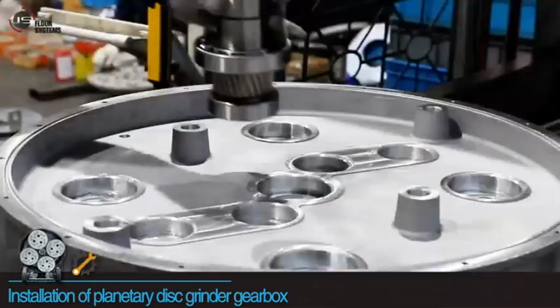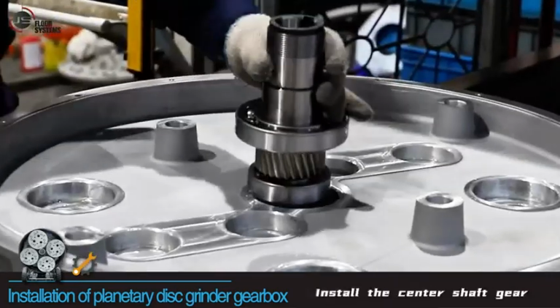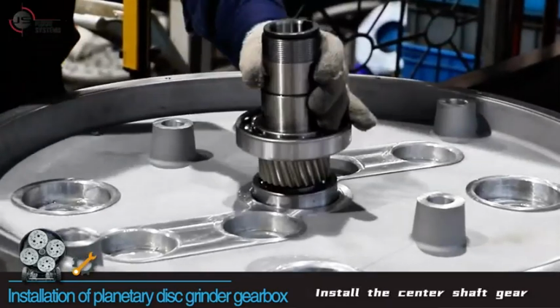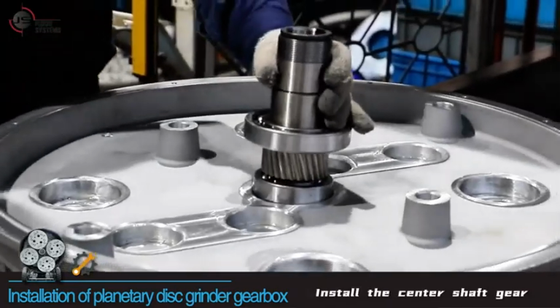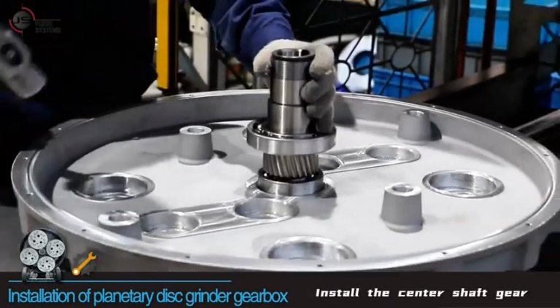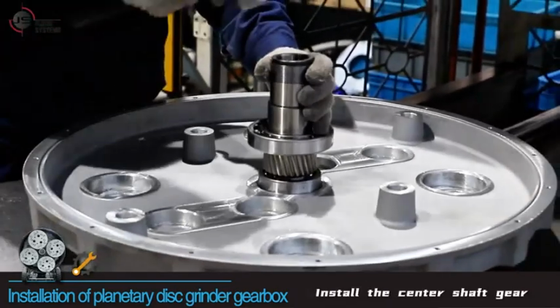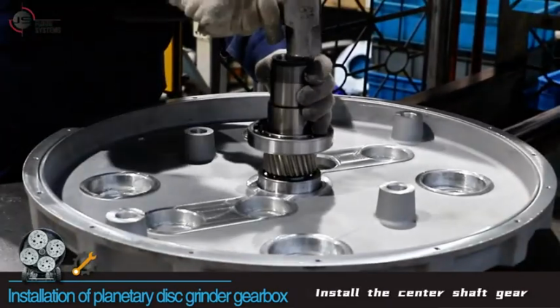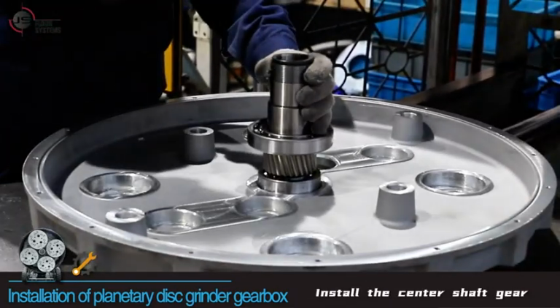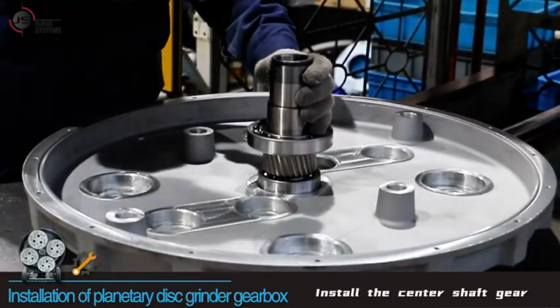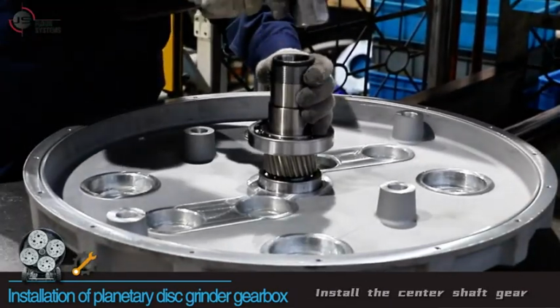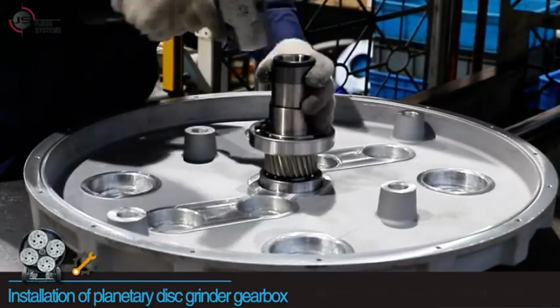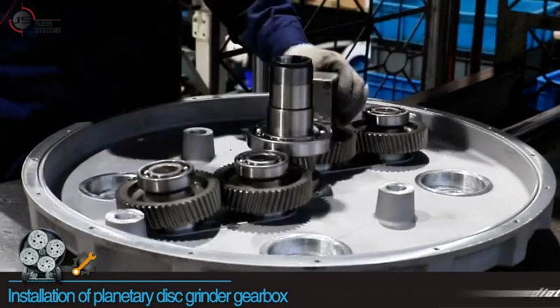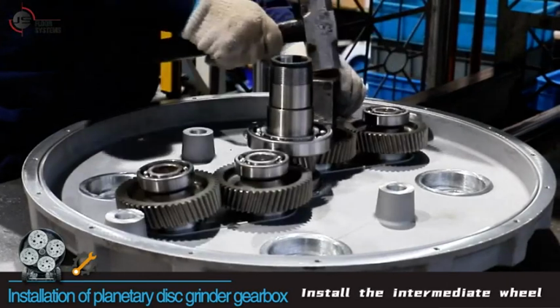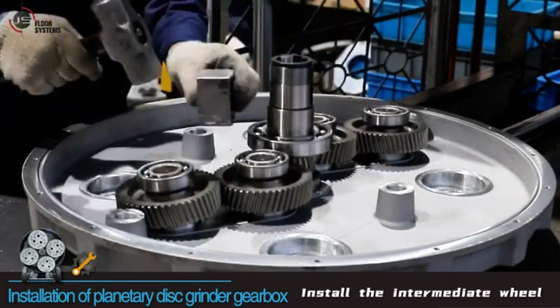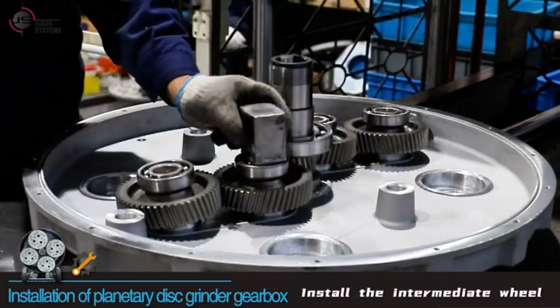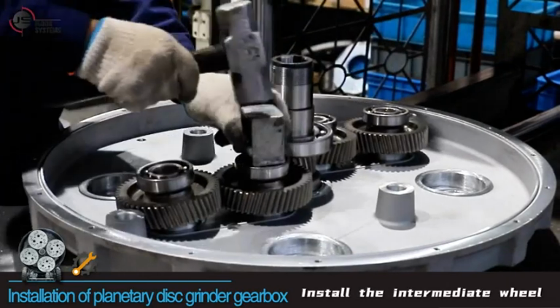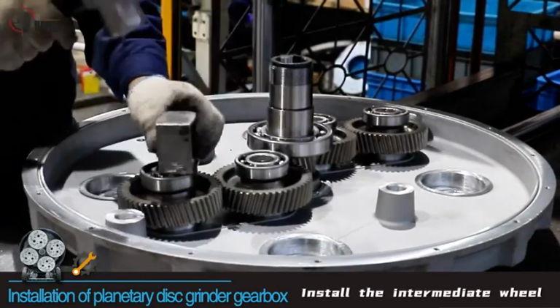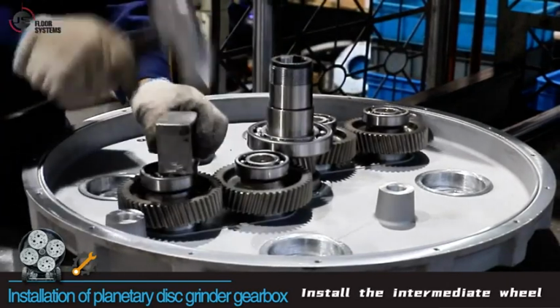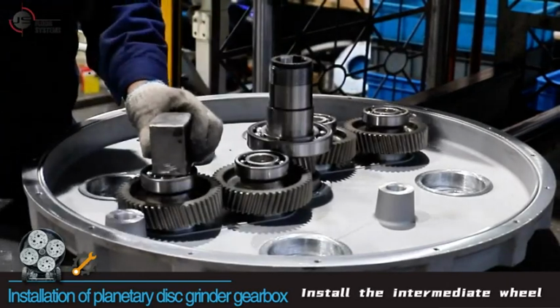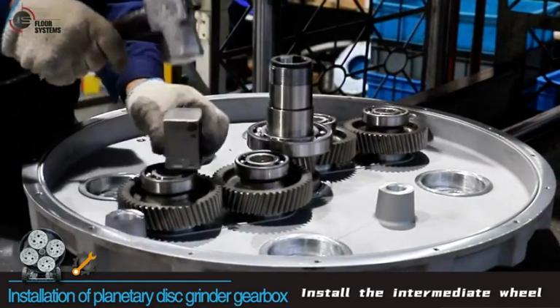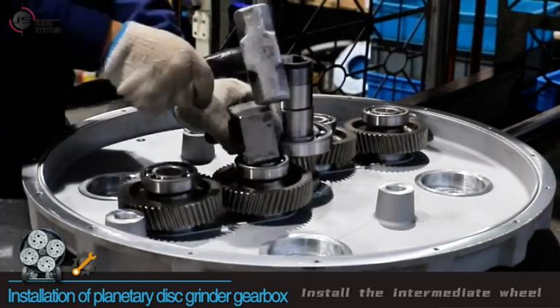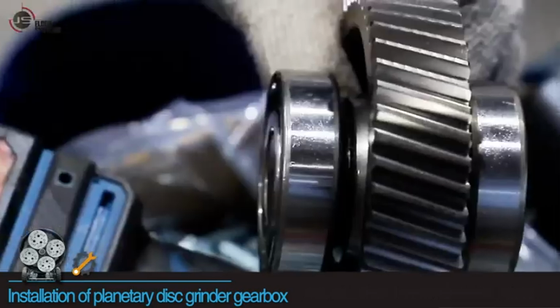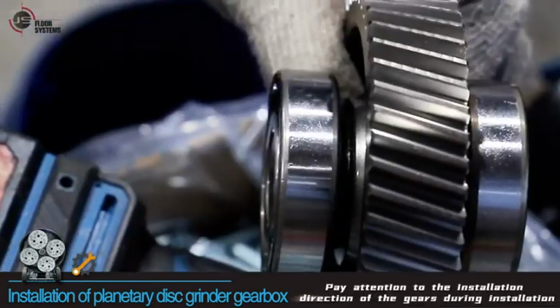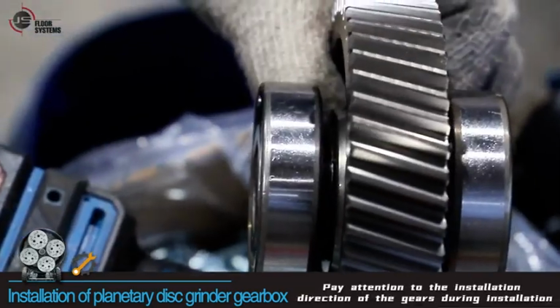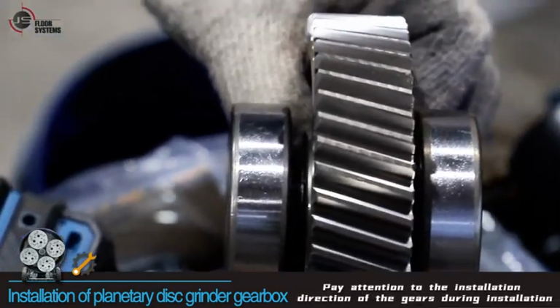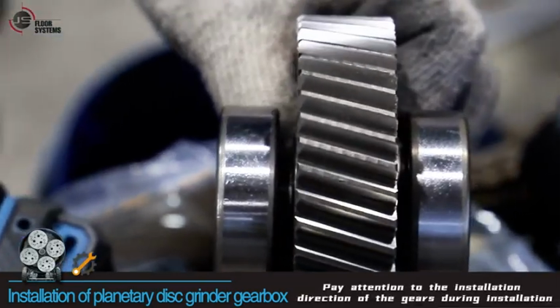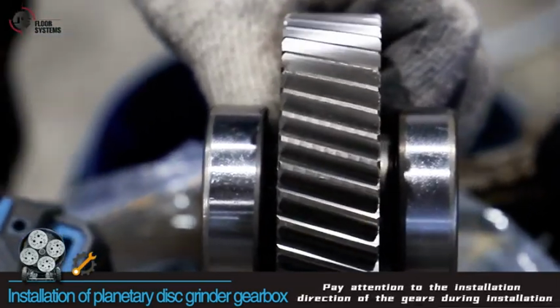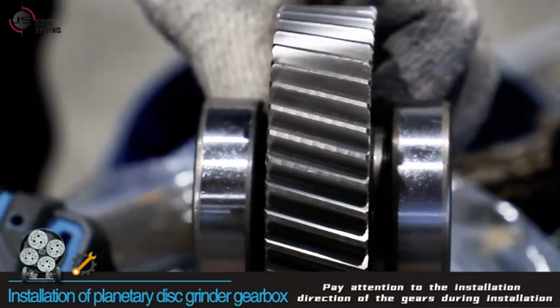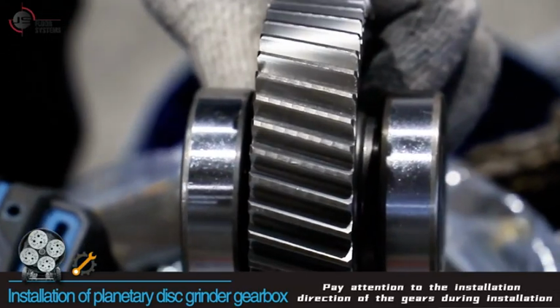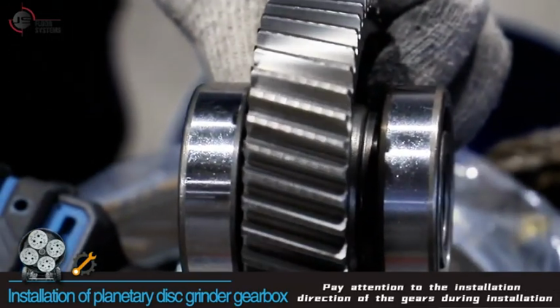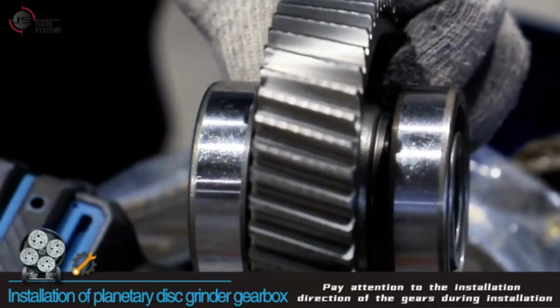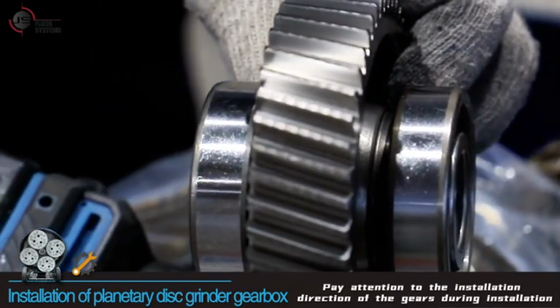Install the center shaft gear, then install the intermediate wheel. Pay attention to the installation direction of the gears during installation.